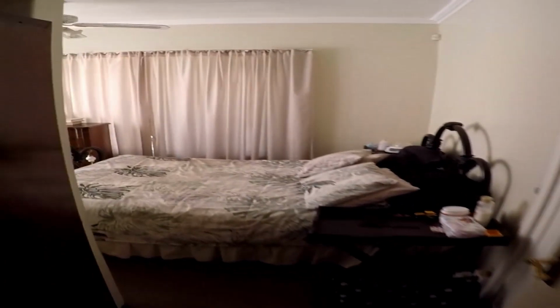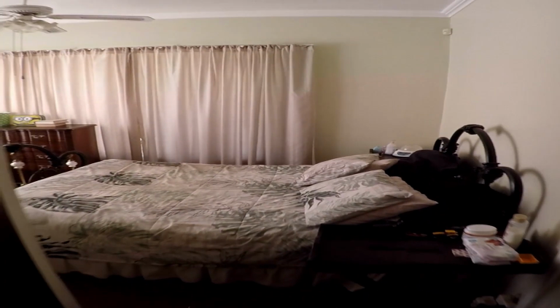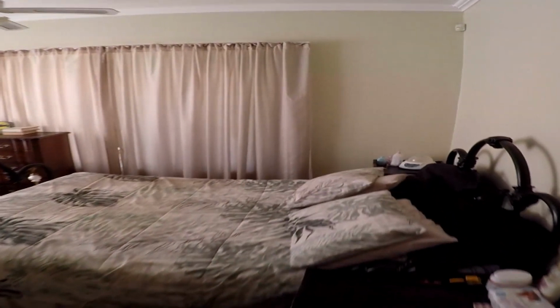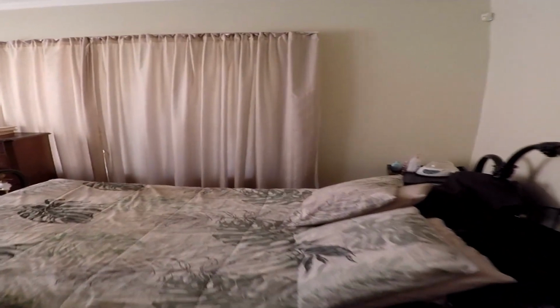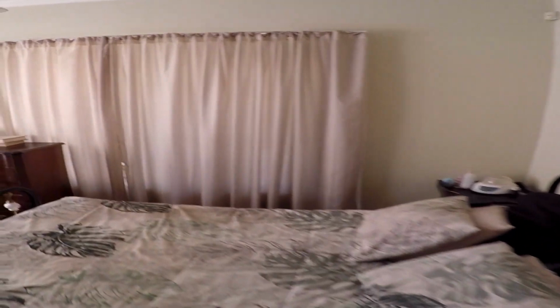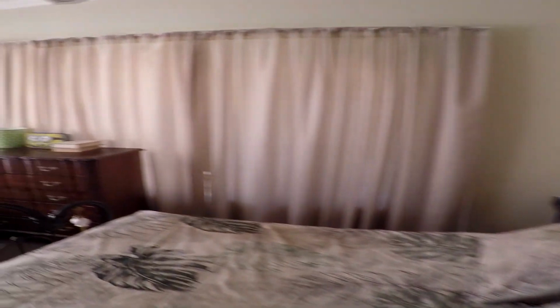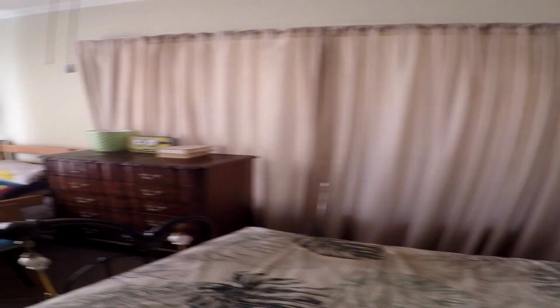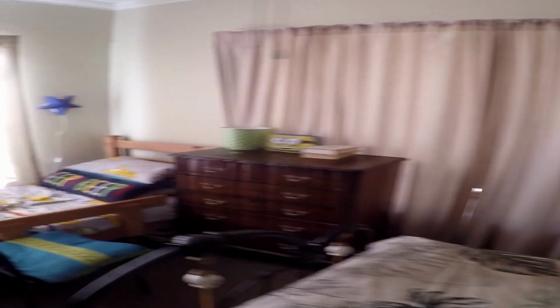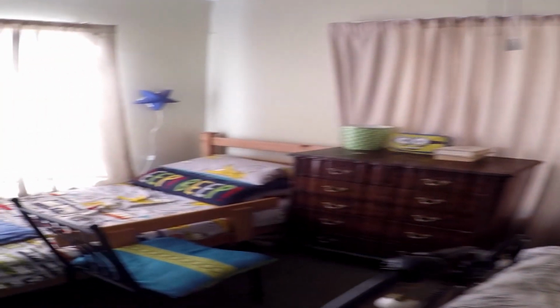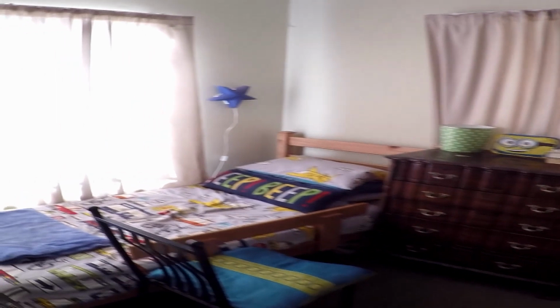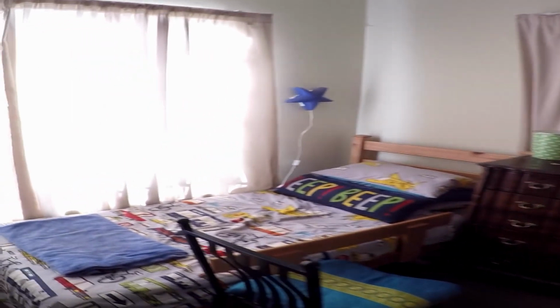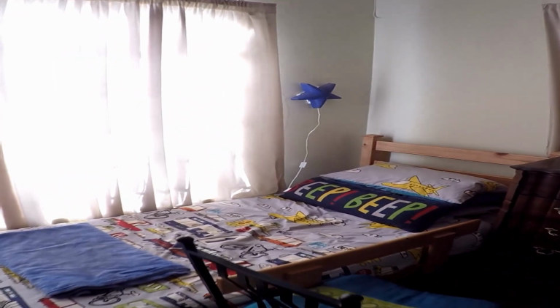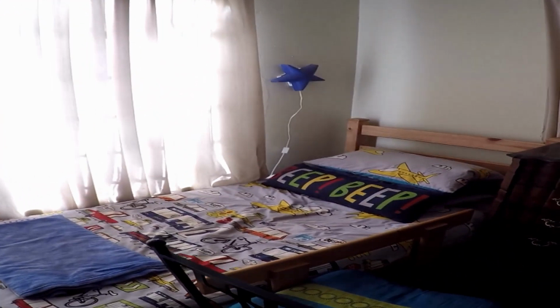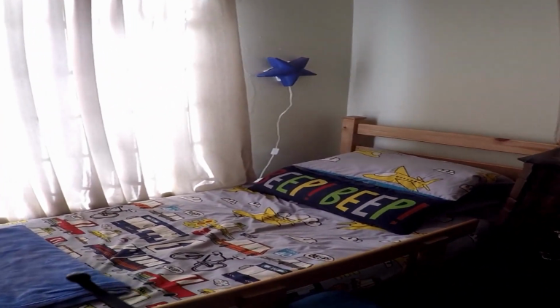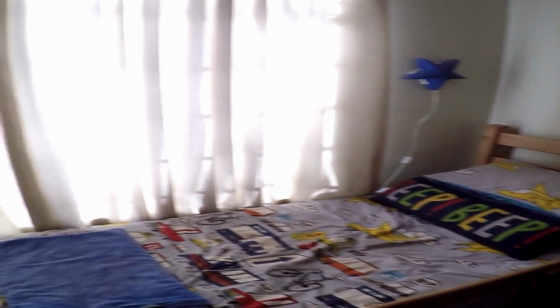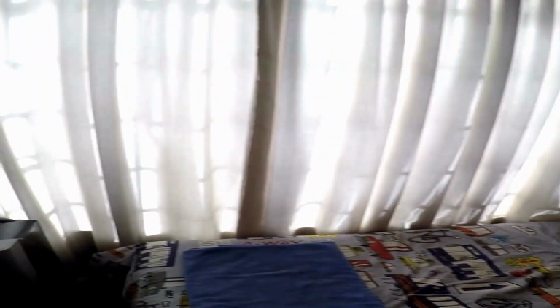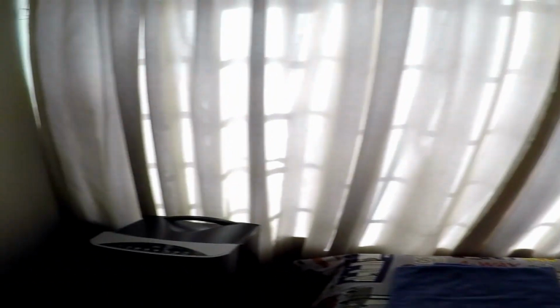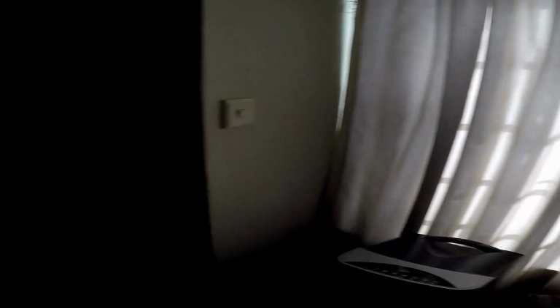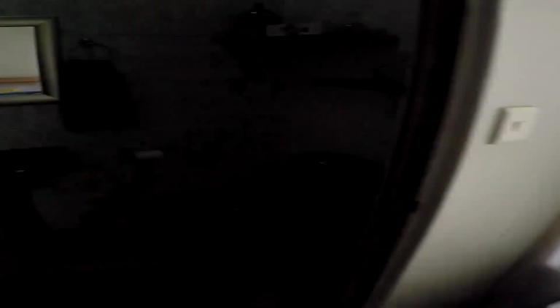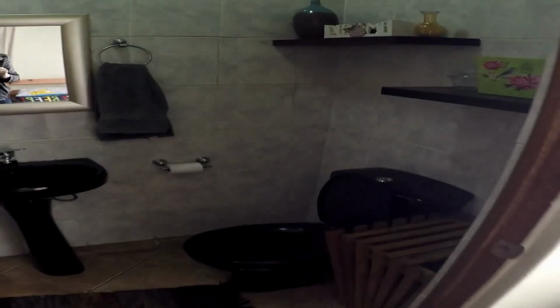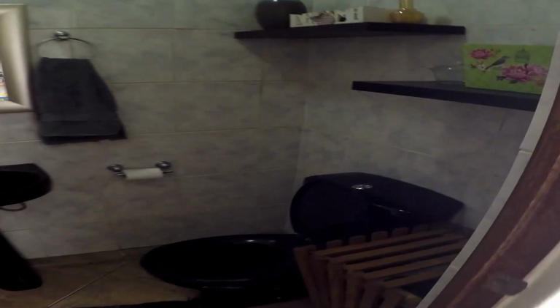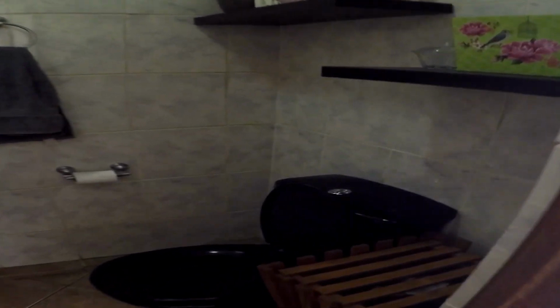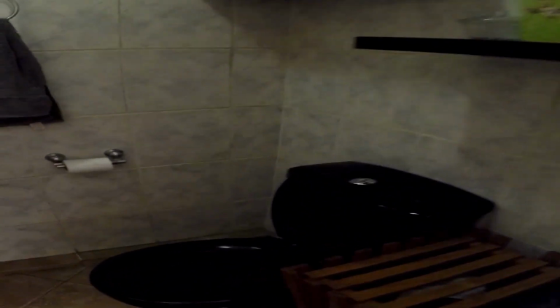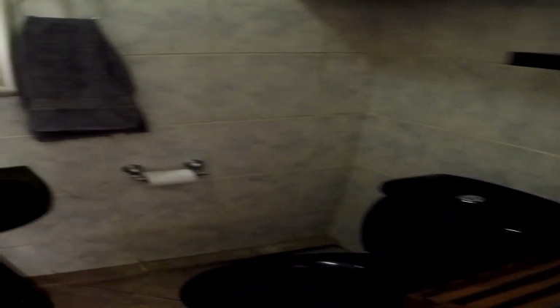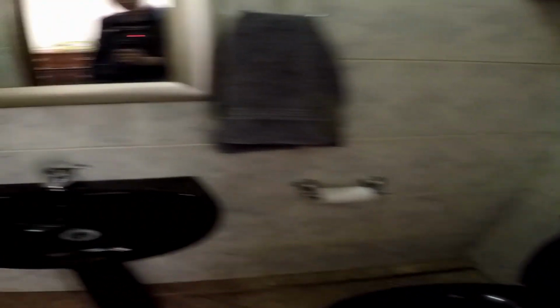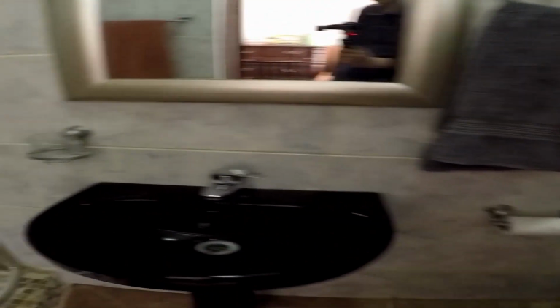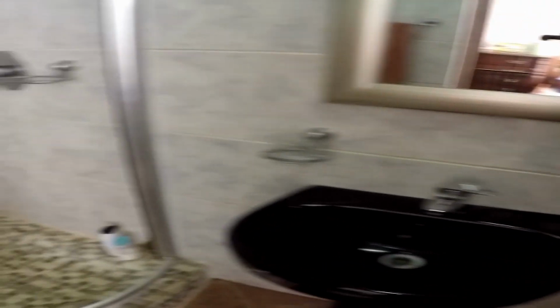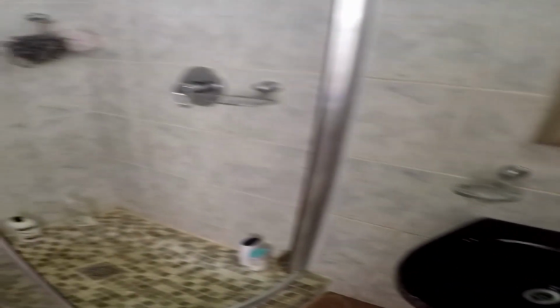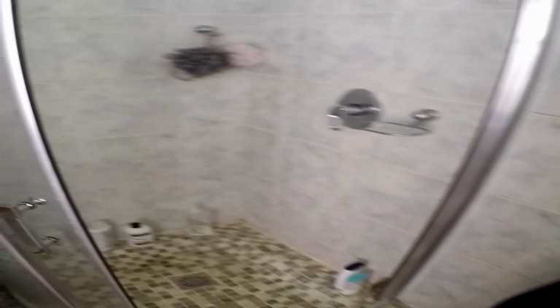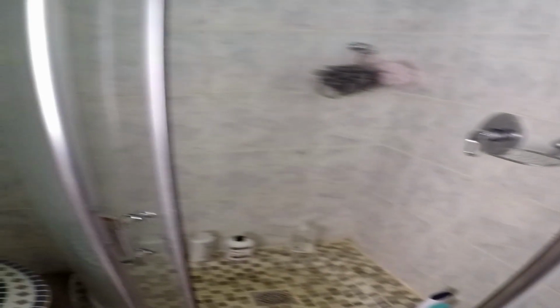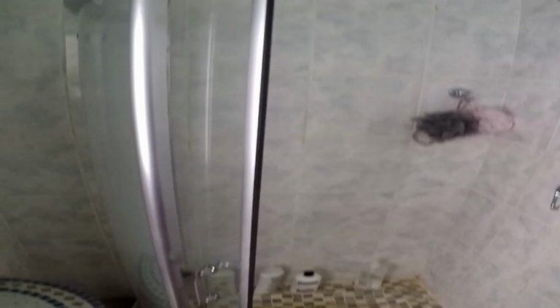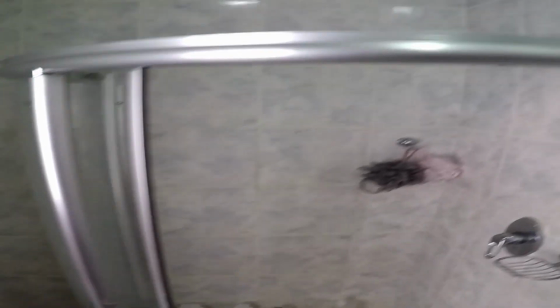We move into the main bedroom. As you can see there's a large double bed or king-size bed in the room, with a small single bed as well. The ensuite has a basin, toilet, and shower.